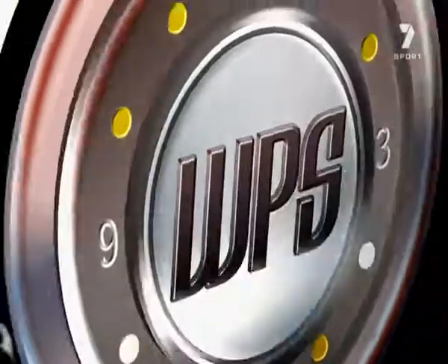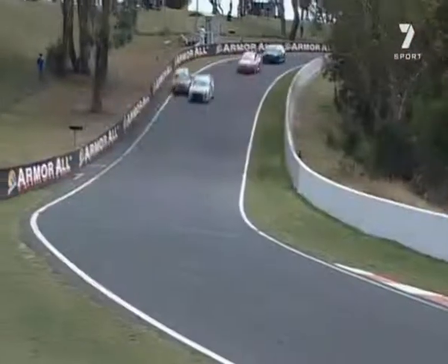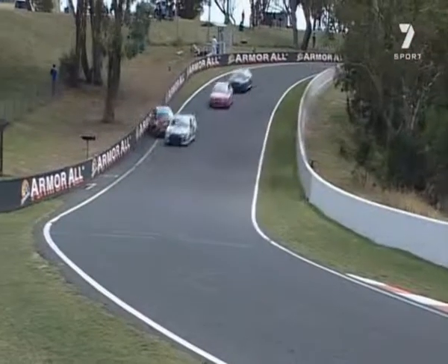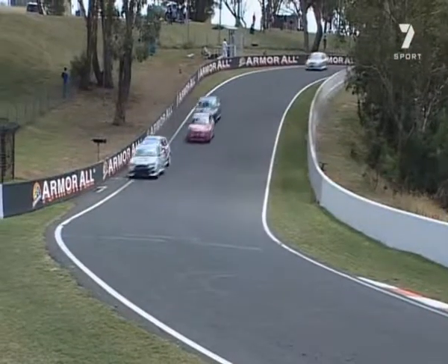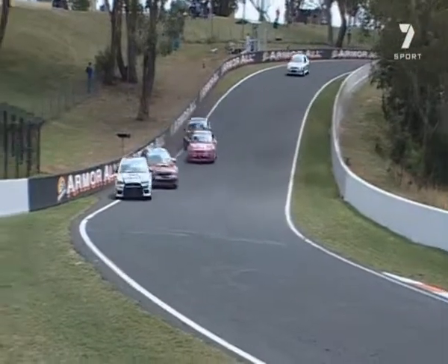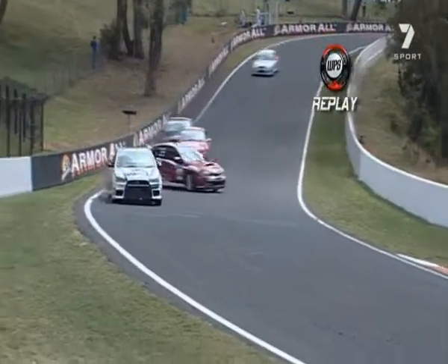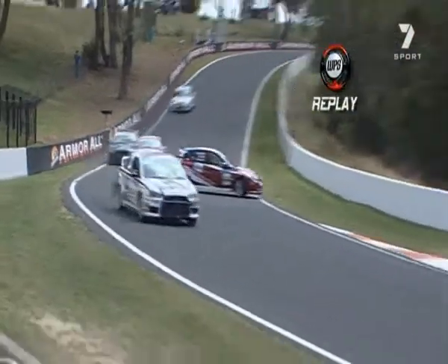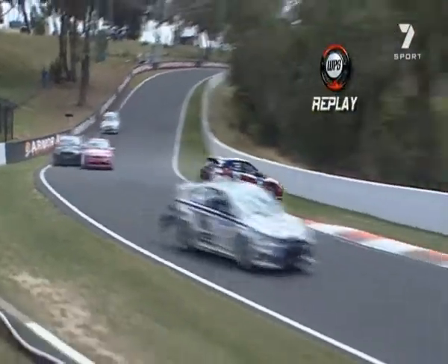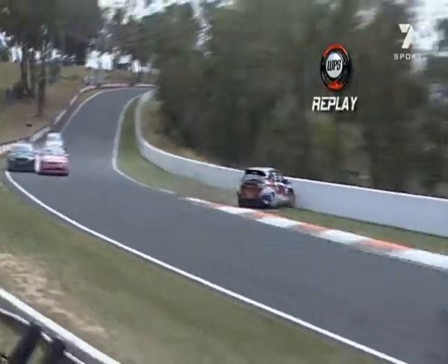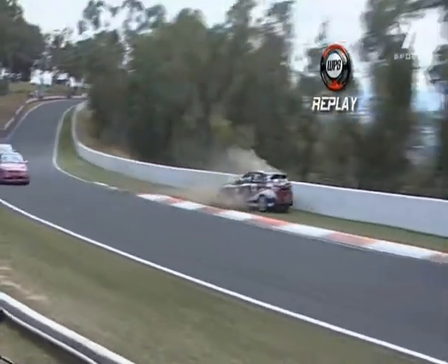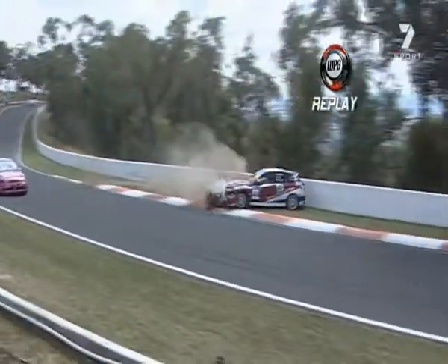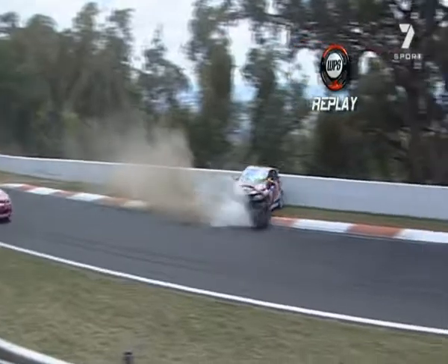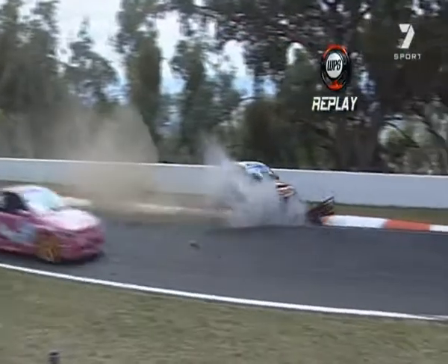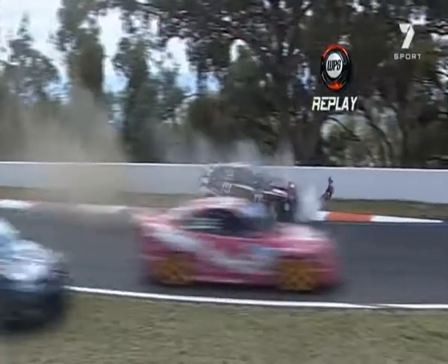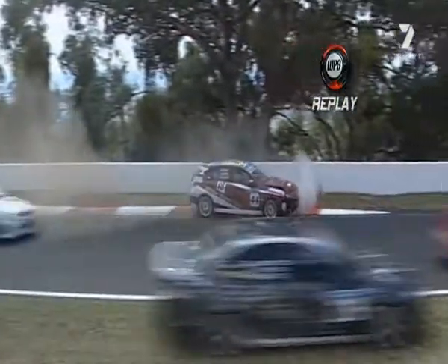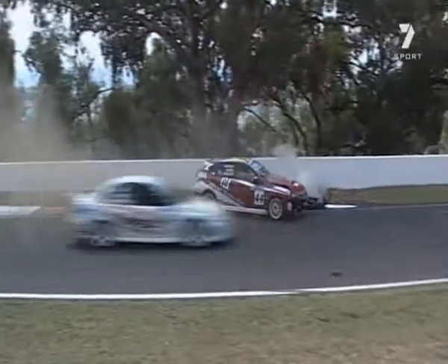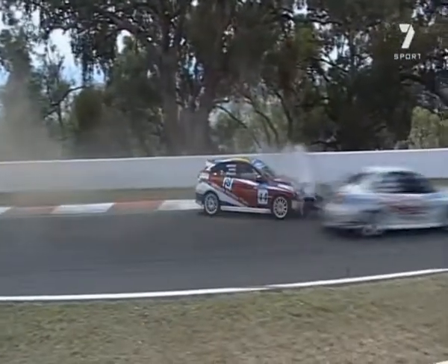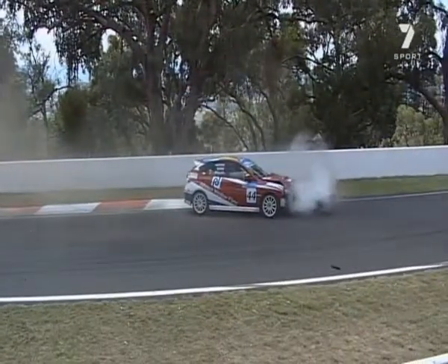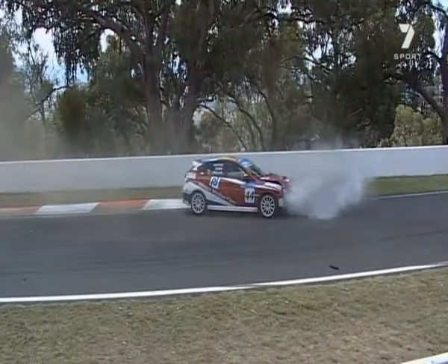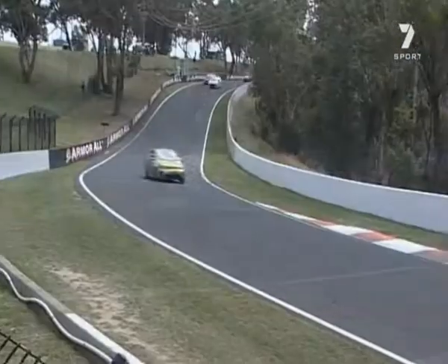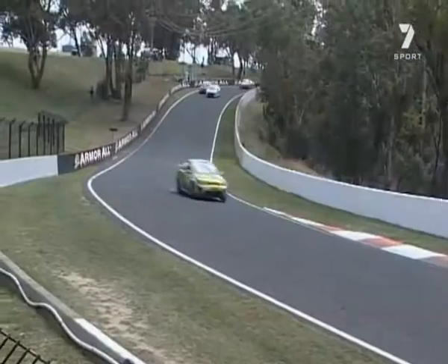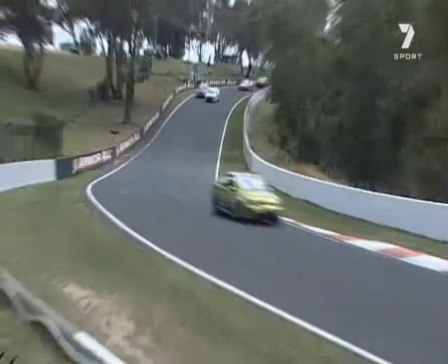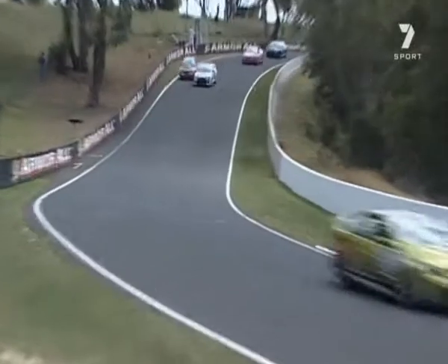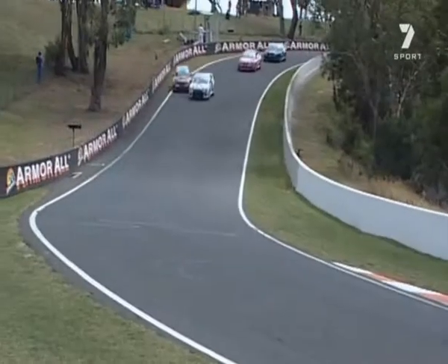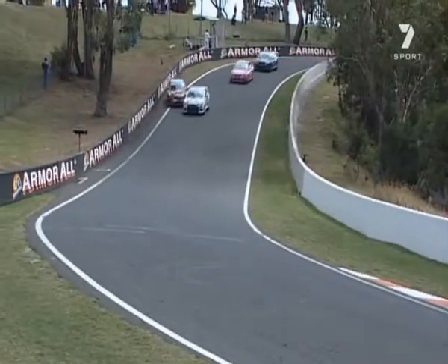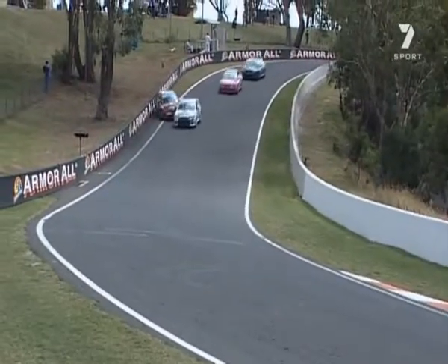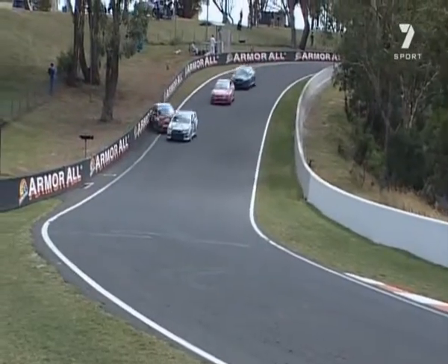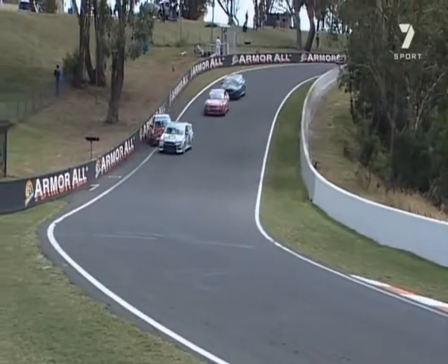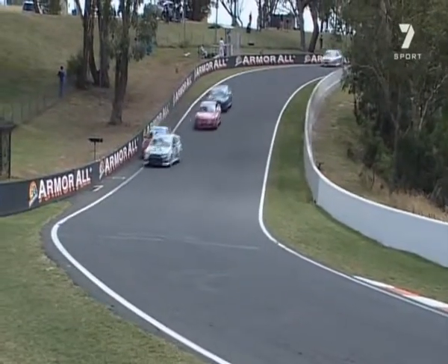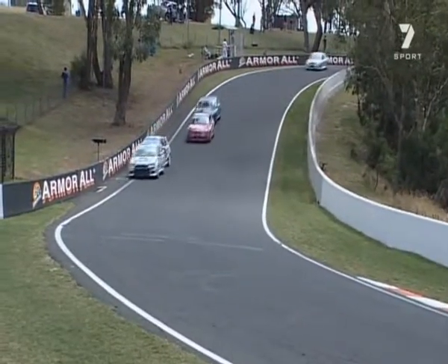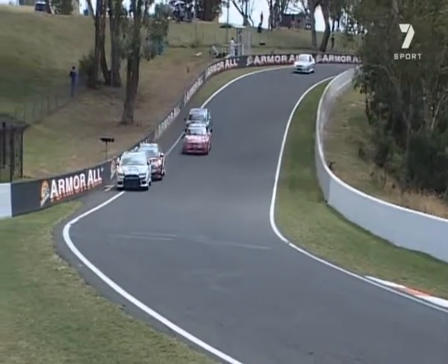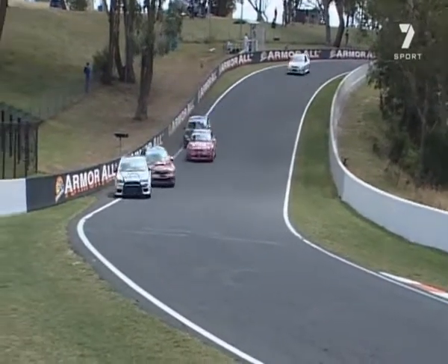He's on the rear bumper — we see contact between the Lancer and the Subaru at the top of the hill. It's Gavin Bullis behind the wheel, looking to go around the outside at Reid Park. Not the best place to look.